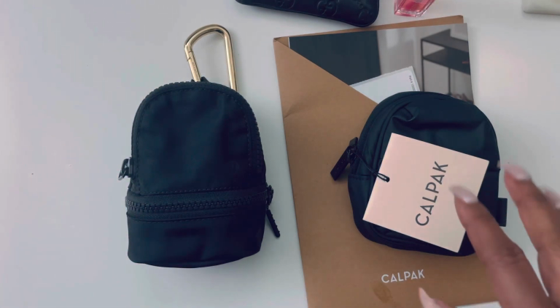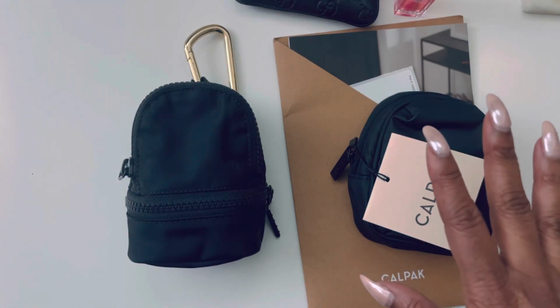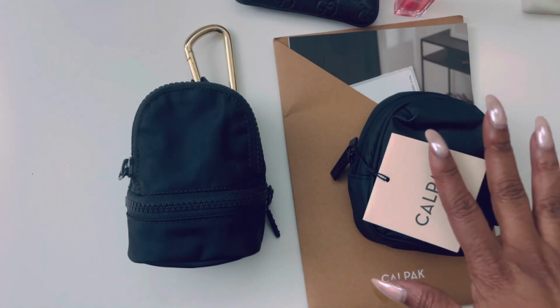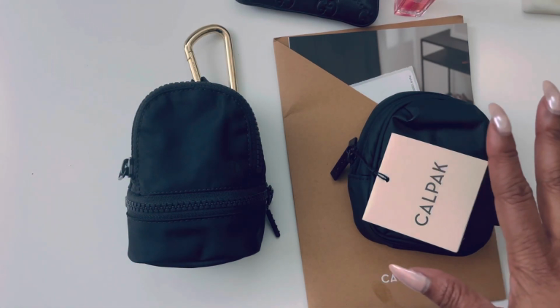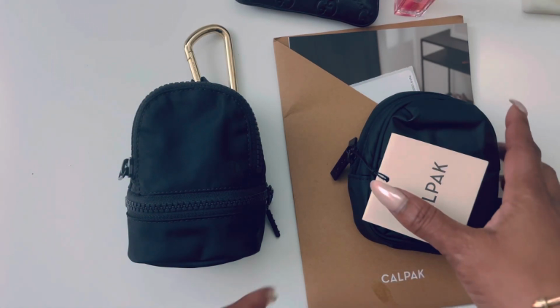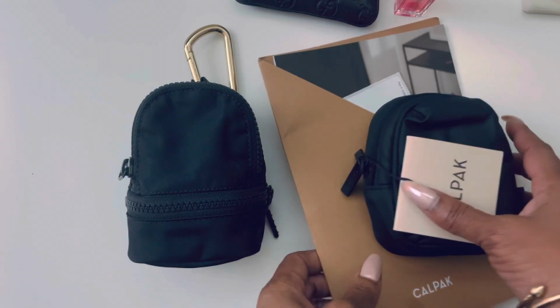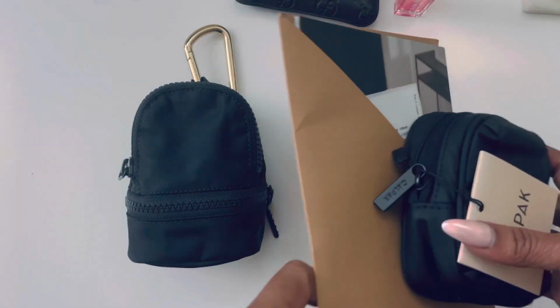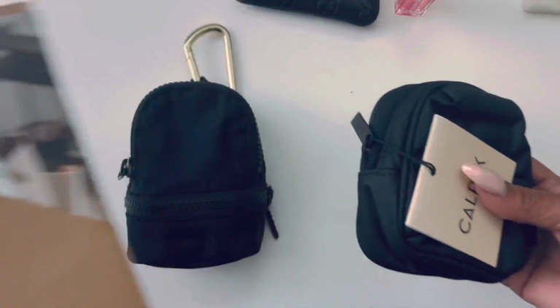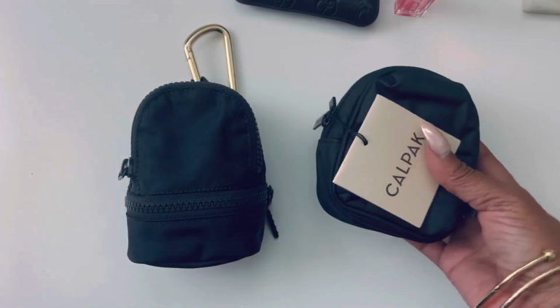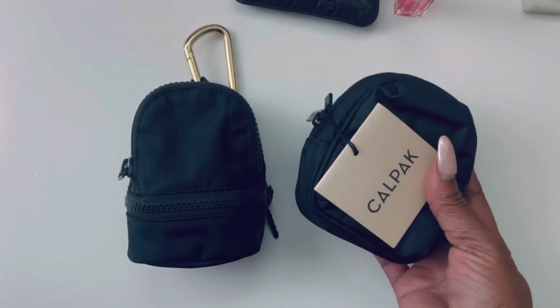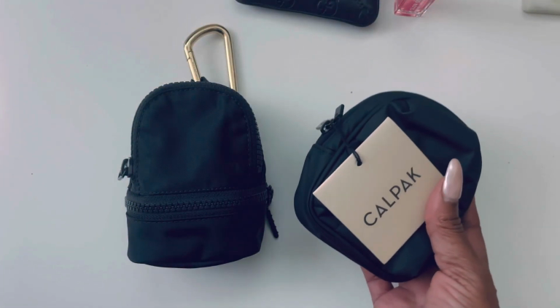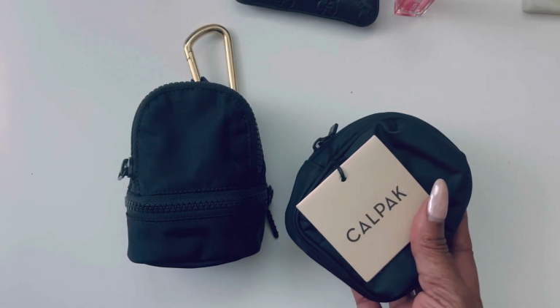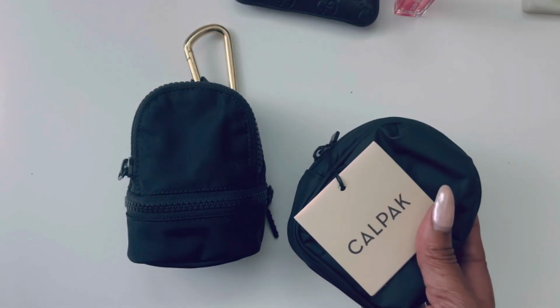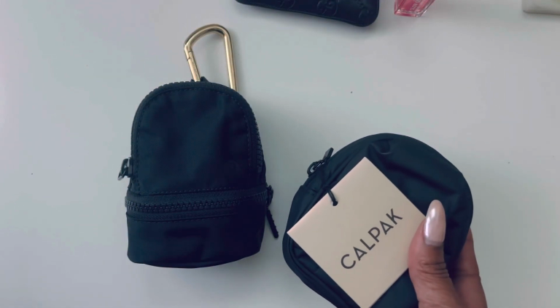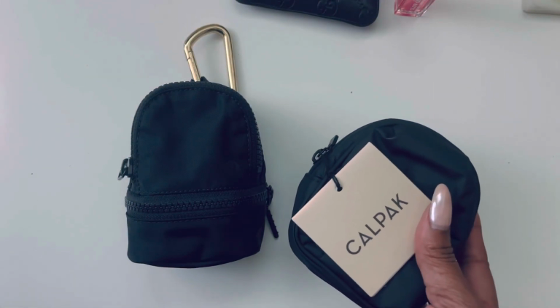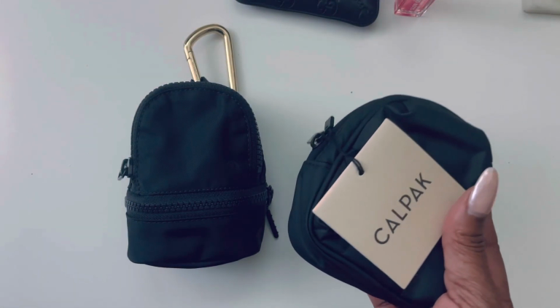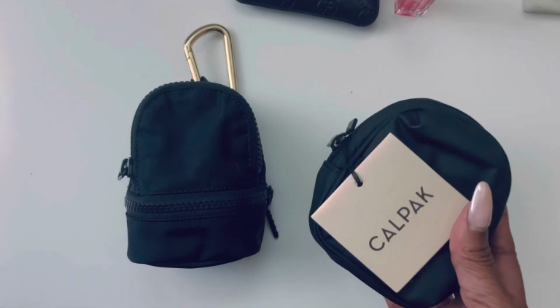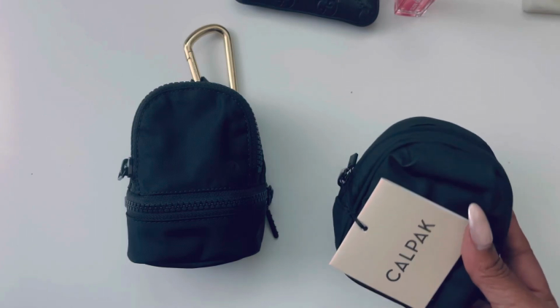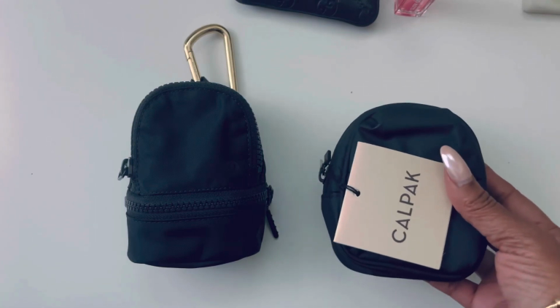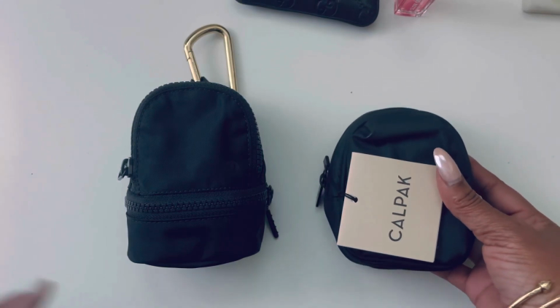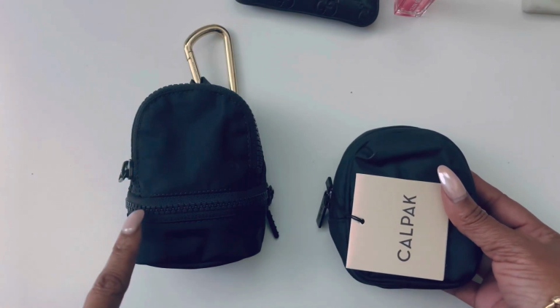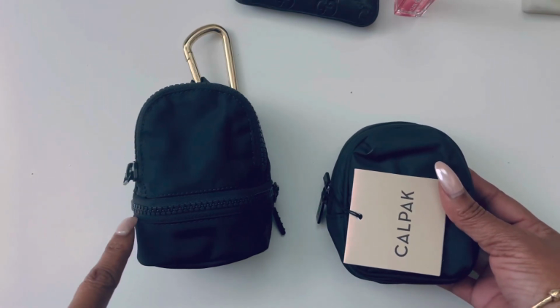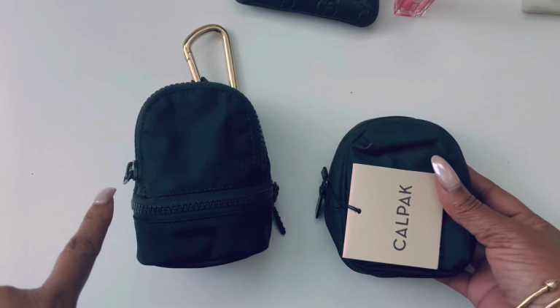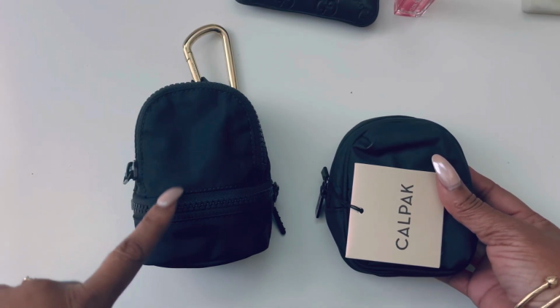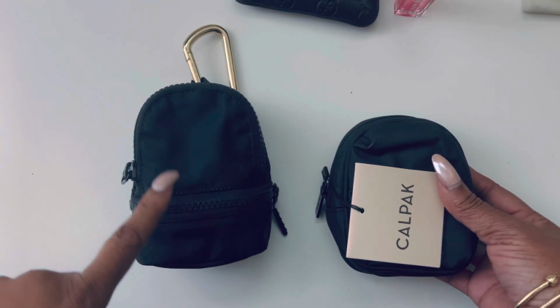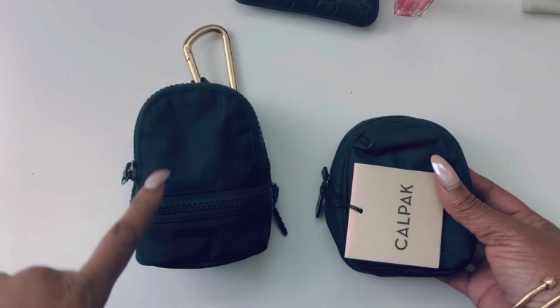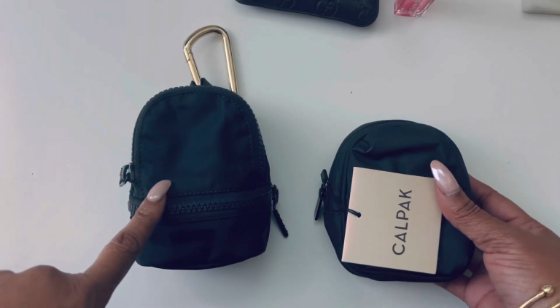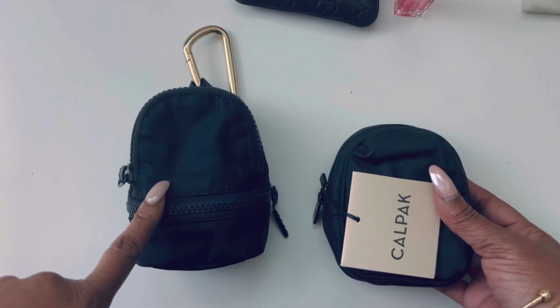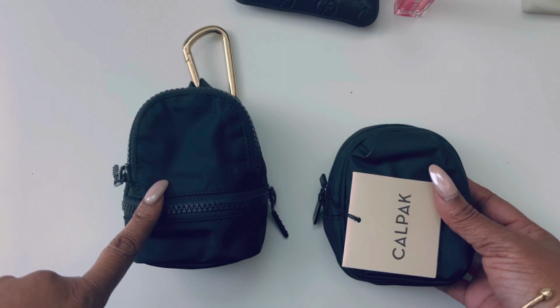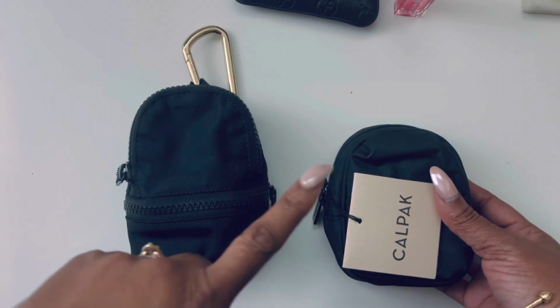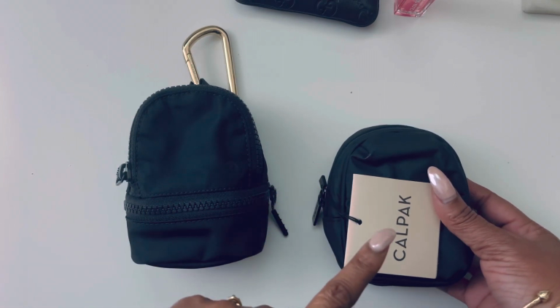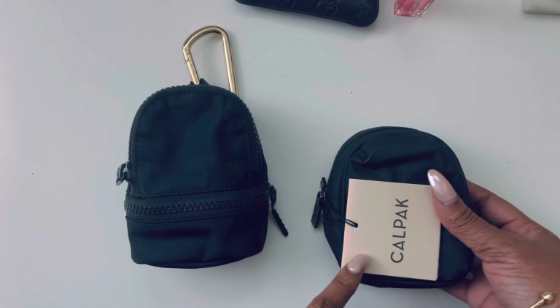But why I wanted the CalPak — this is the CalPak Luka Key Pouch, and this is the Lululemon Nano Backpack. This is $34, this is $24.